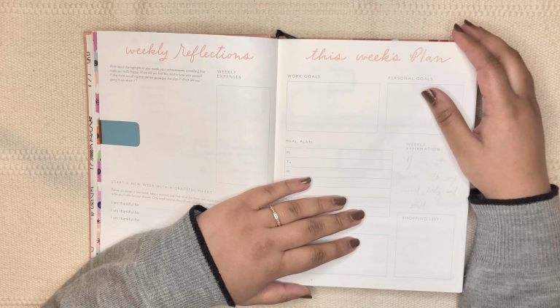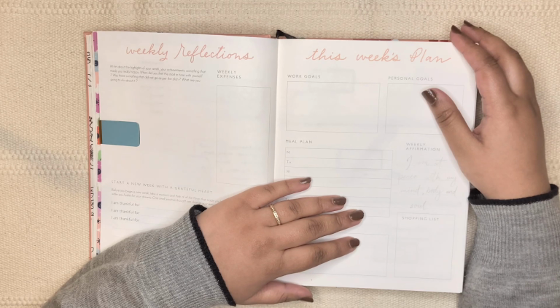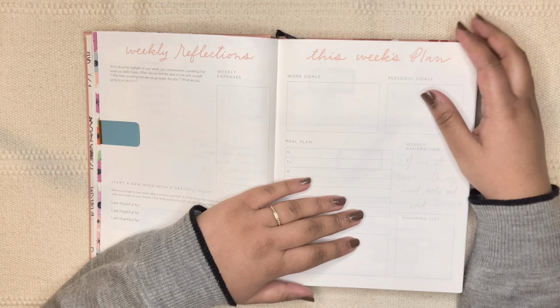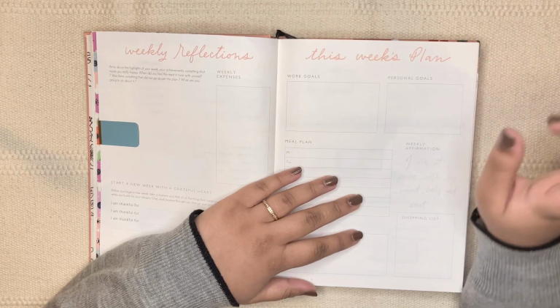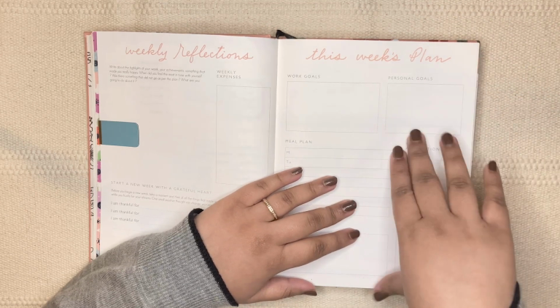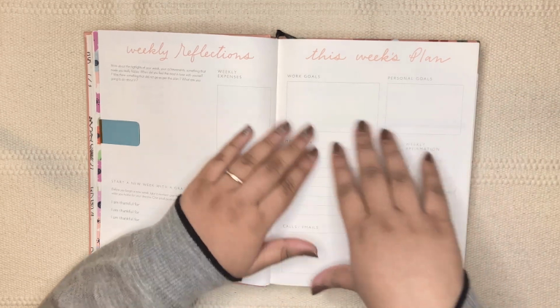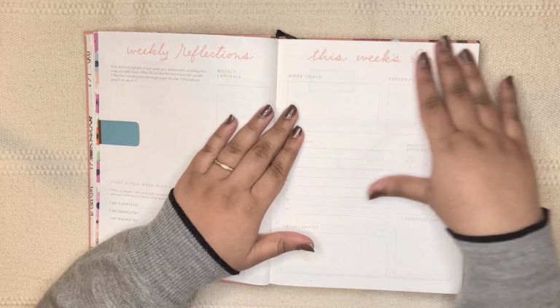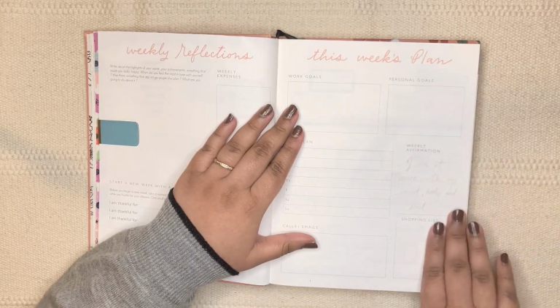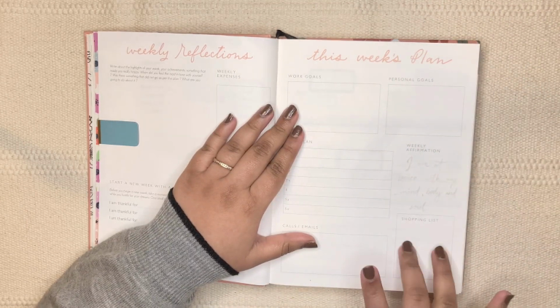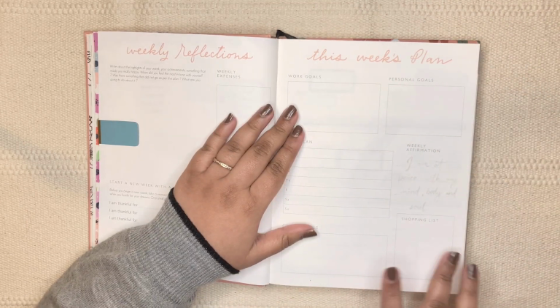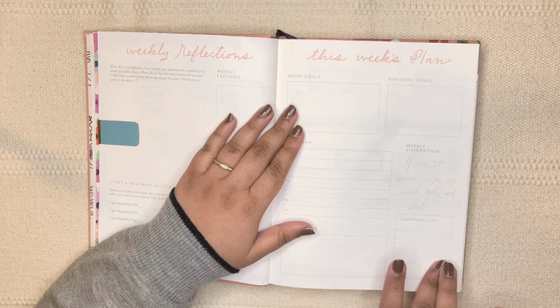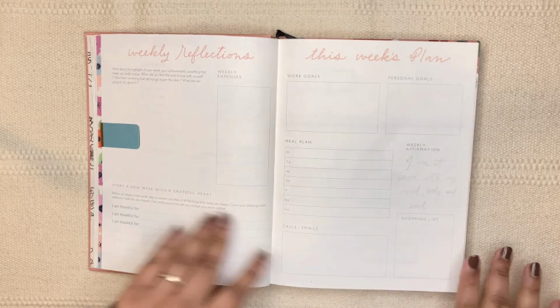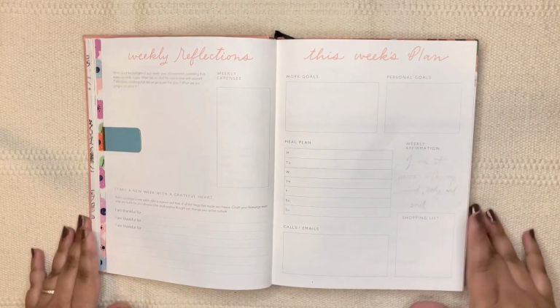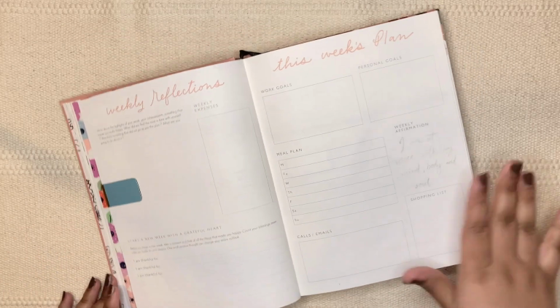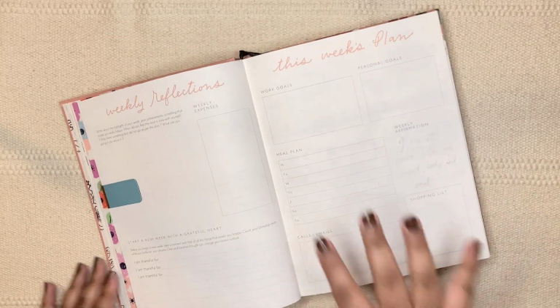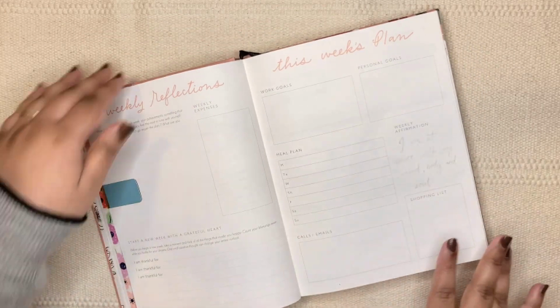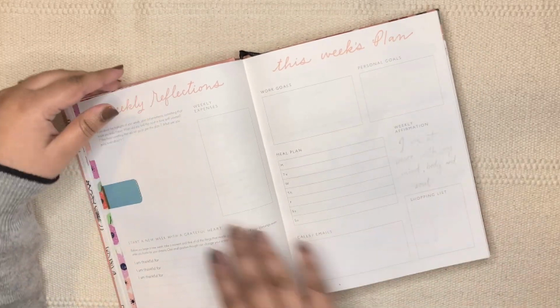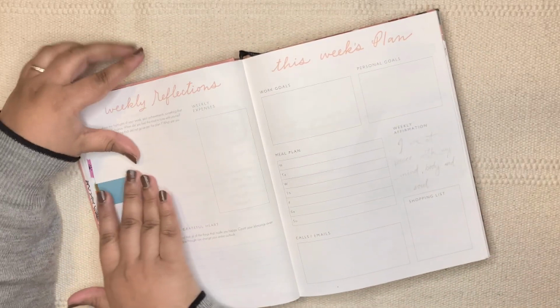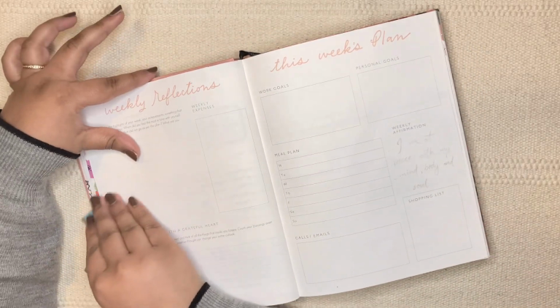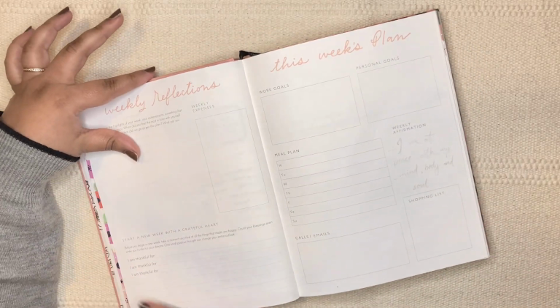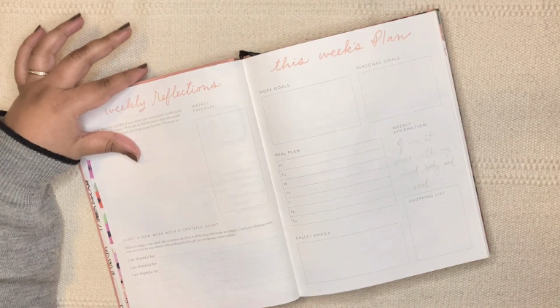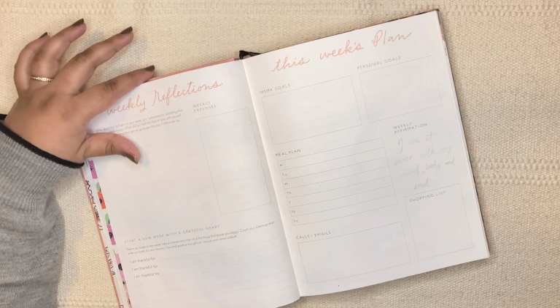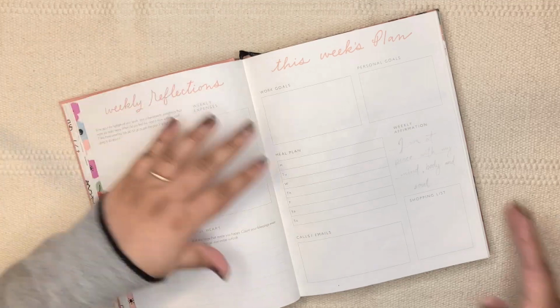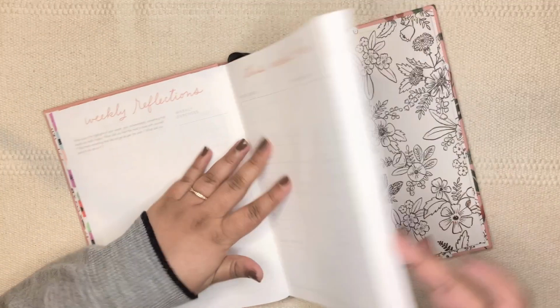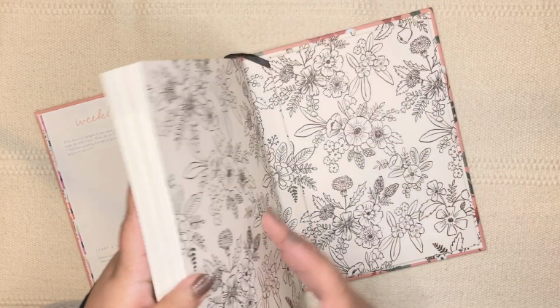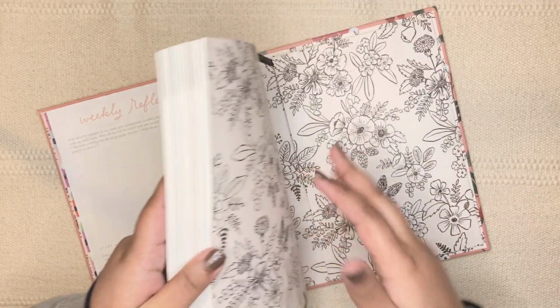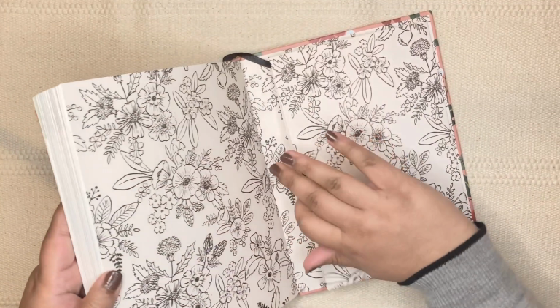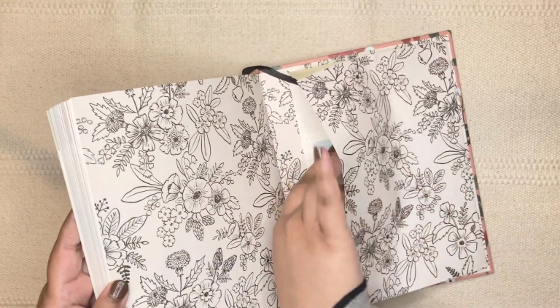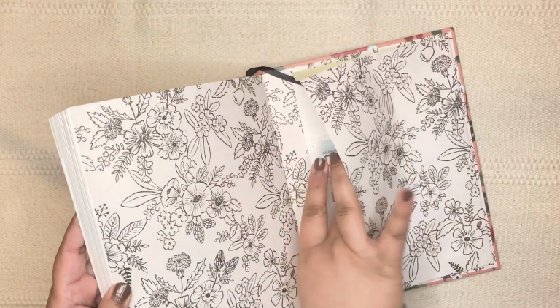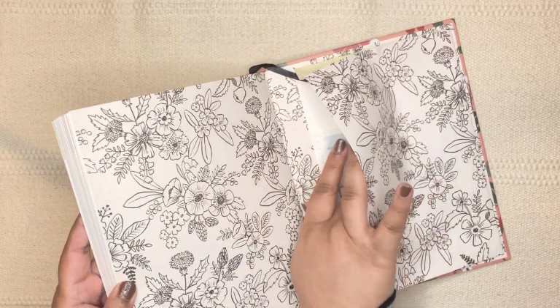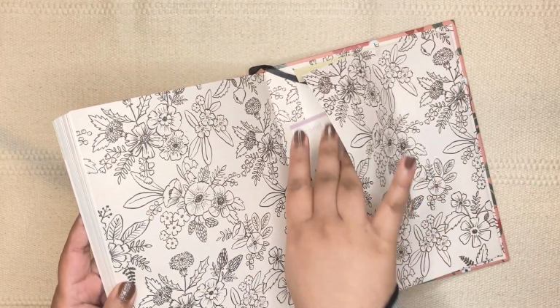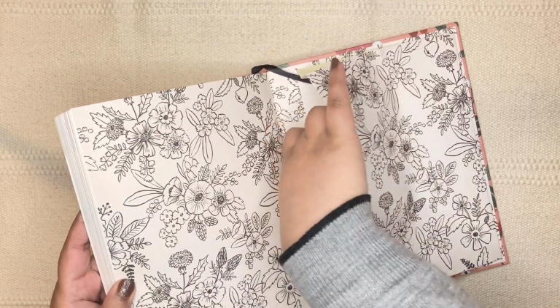Hi everyone, welcome back to my channel. In today's video I'll be setting up the weekly dashboard for the upcoming week. As usual, before we get started, let's mark a couple of things — I'm just going to take the stickers out of this back pocket.